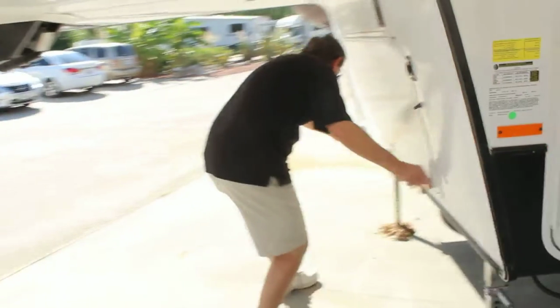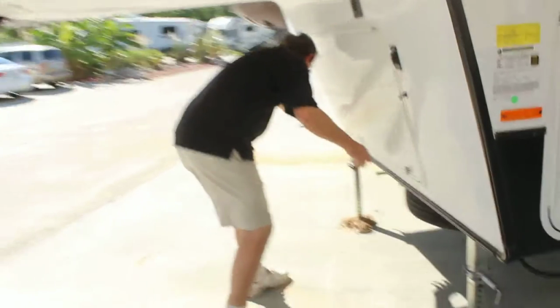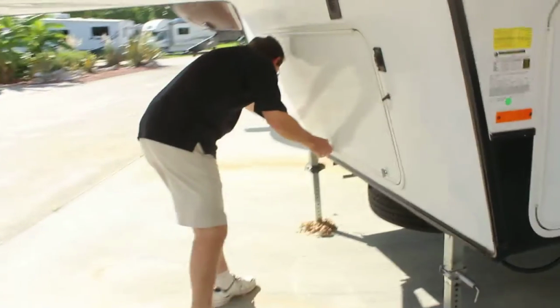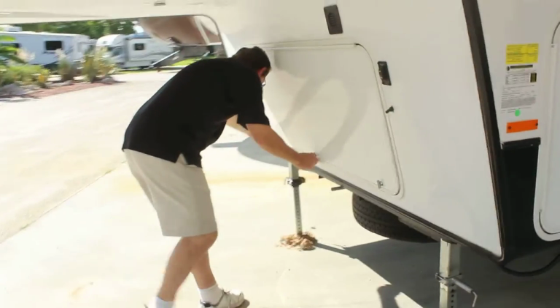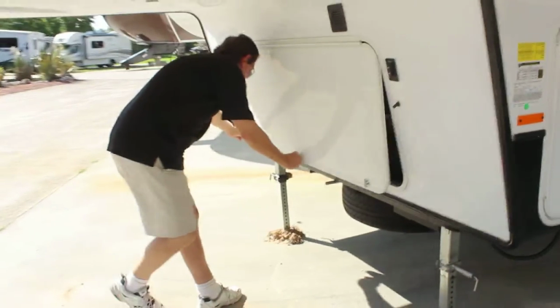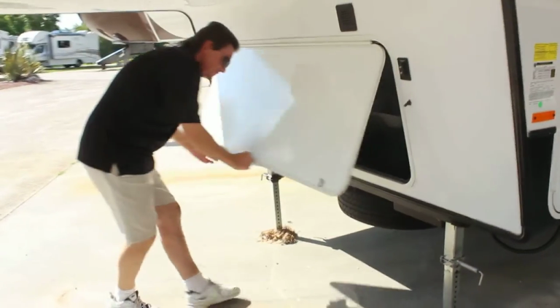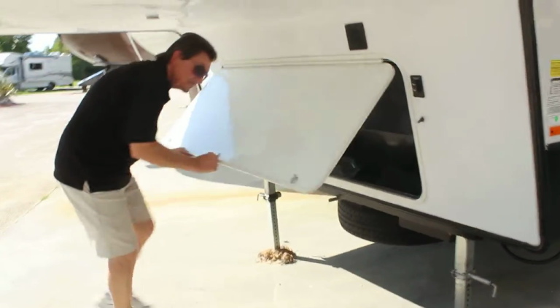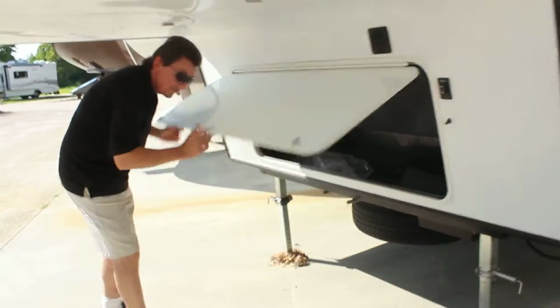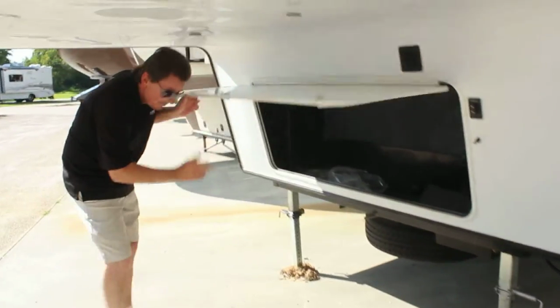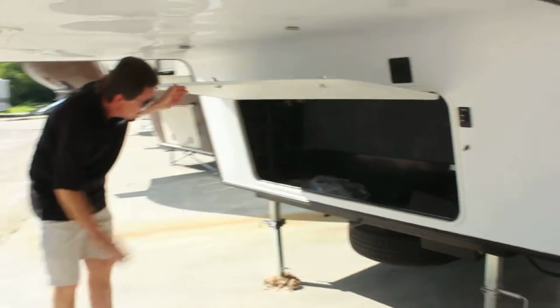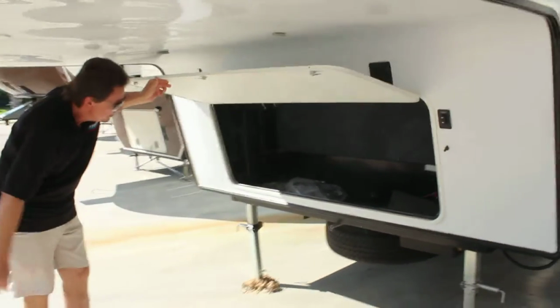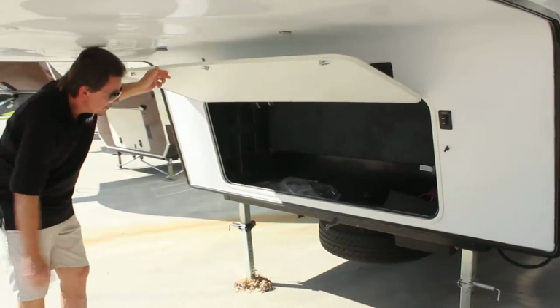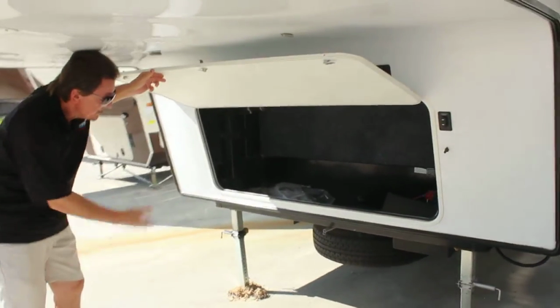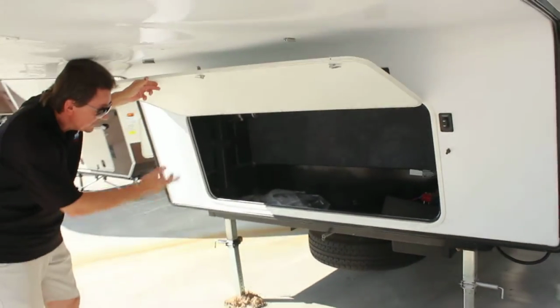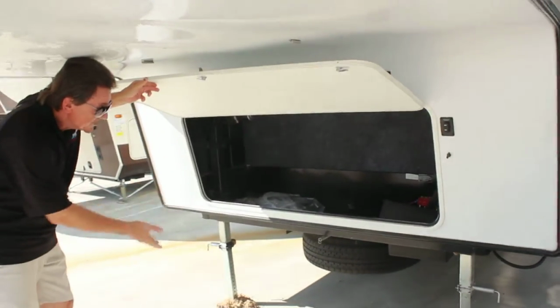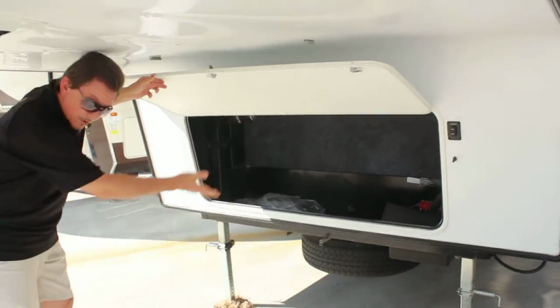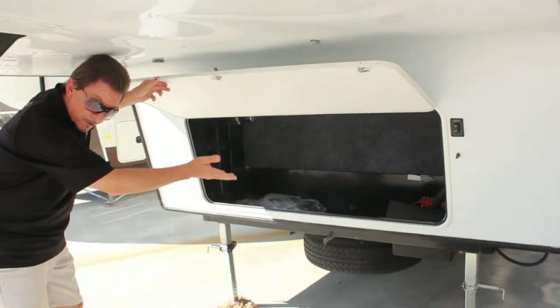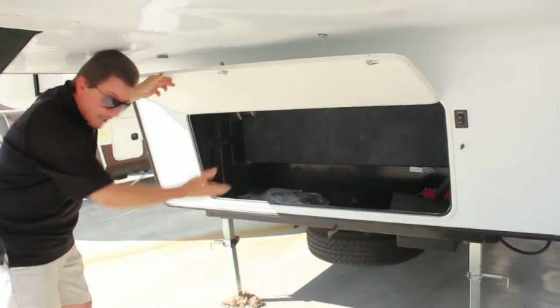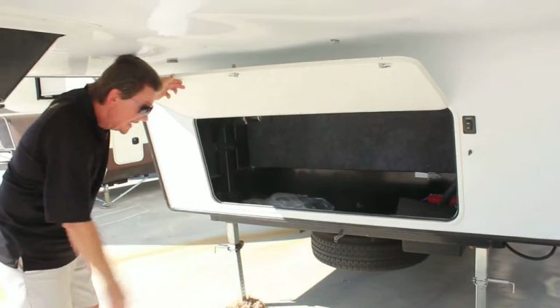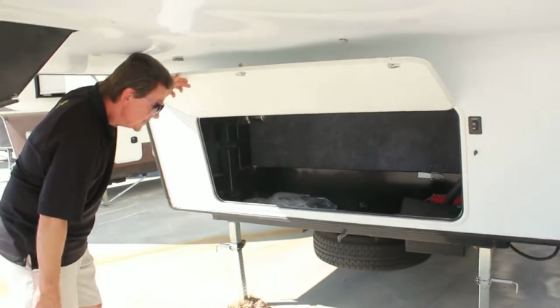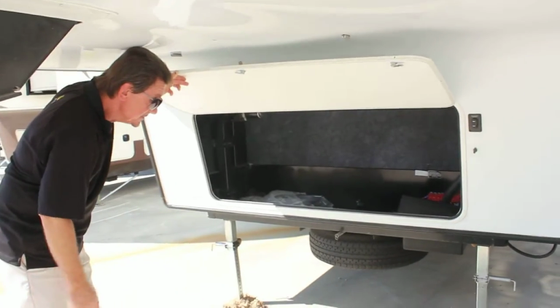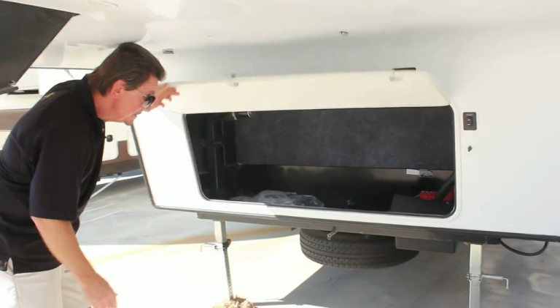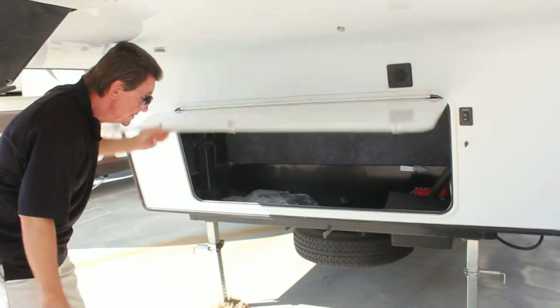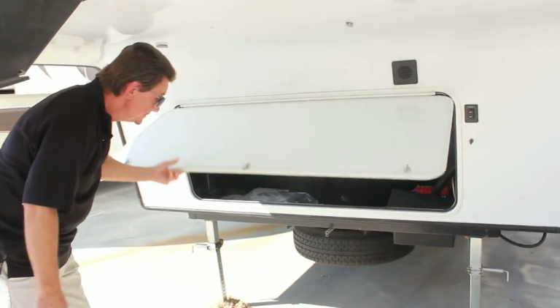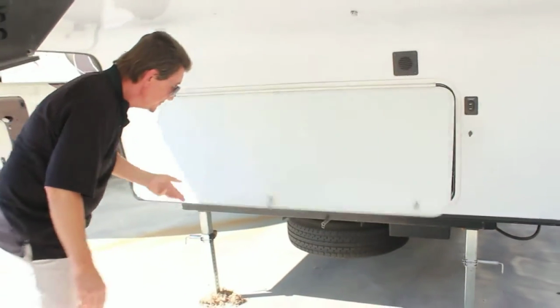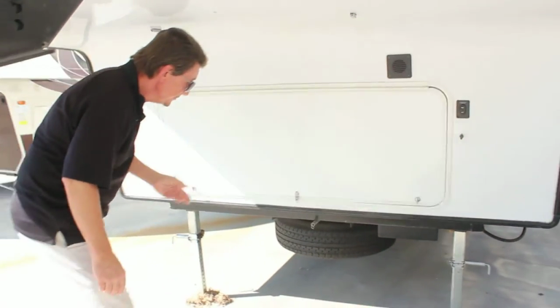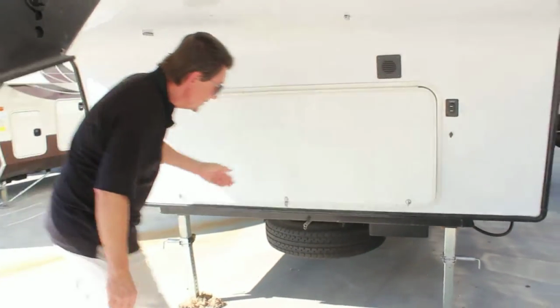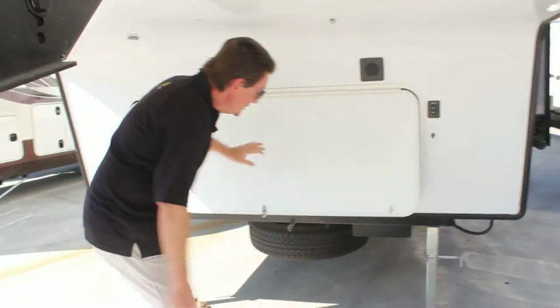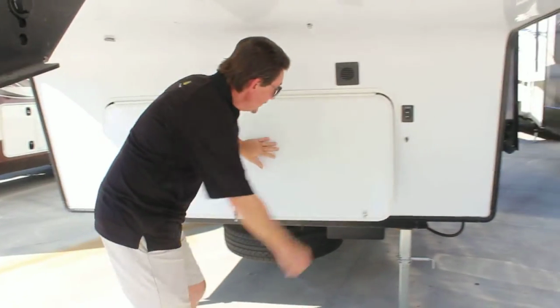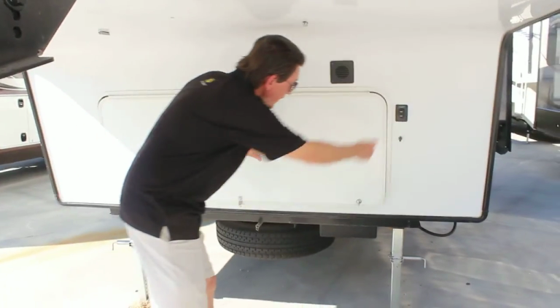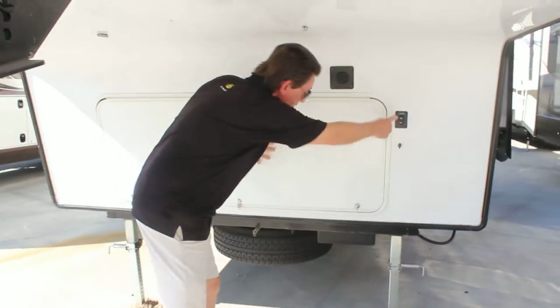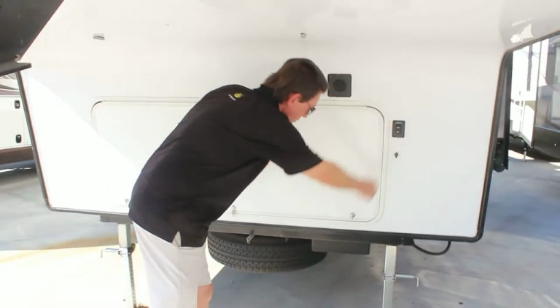There's front storage with plenty of space where your battery house is, and the landing controls.